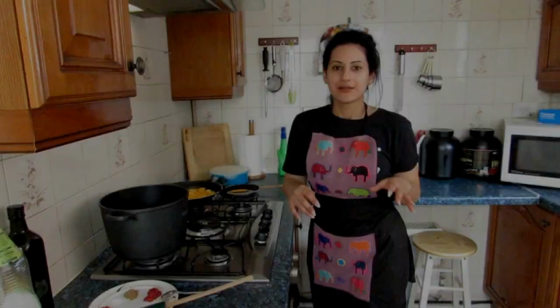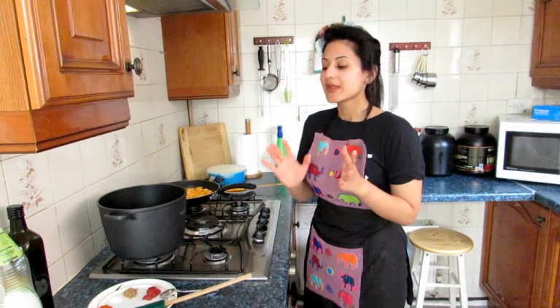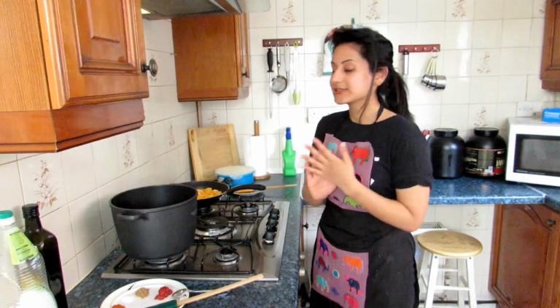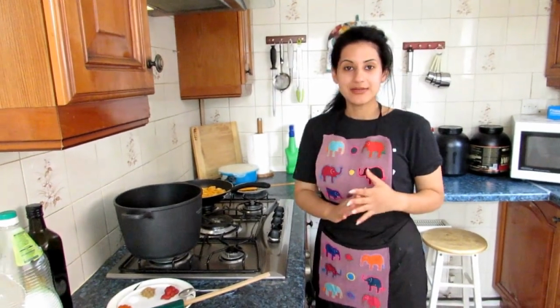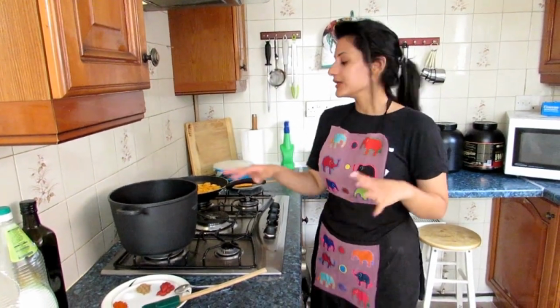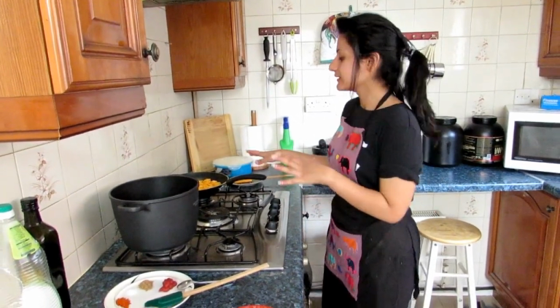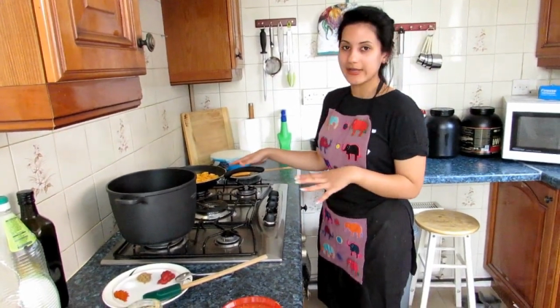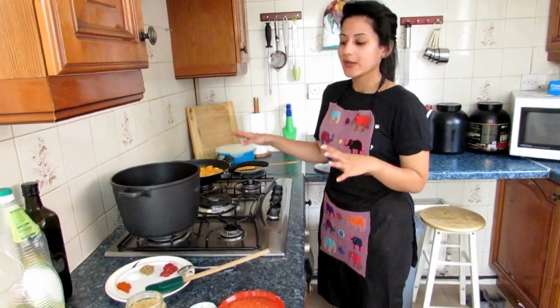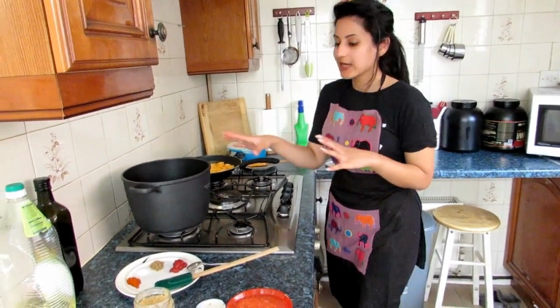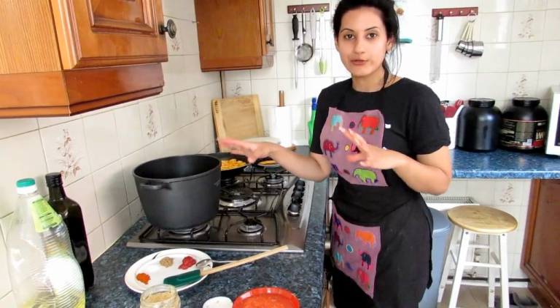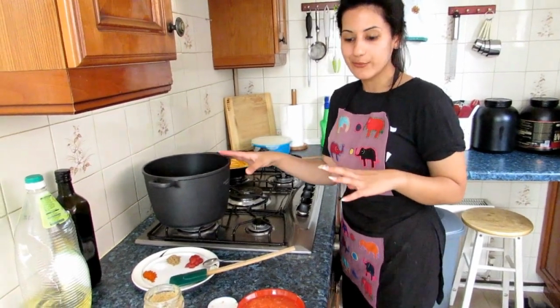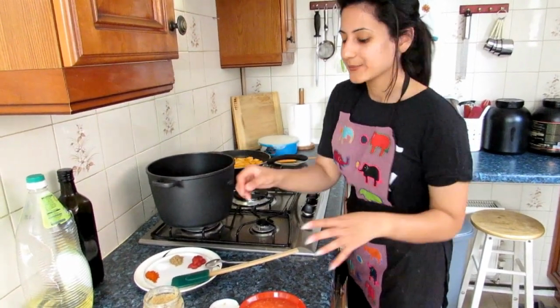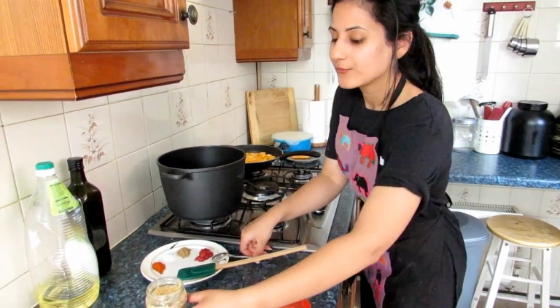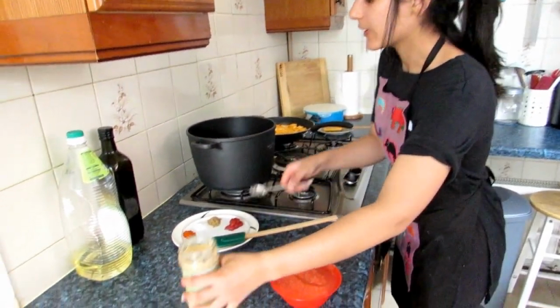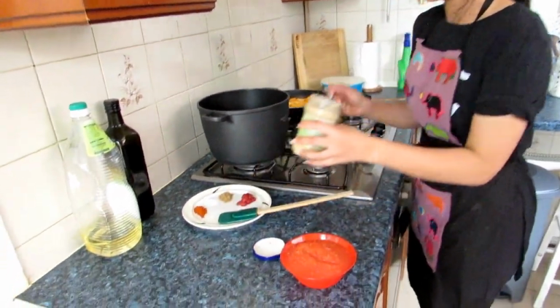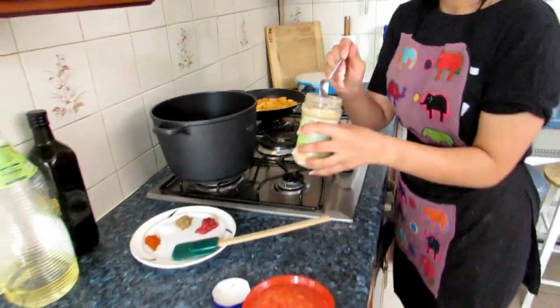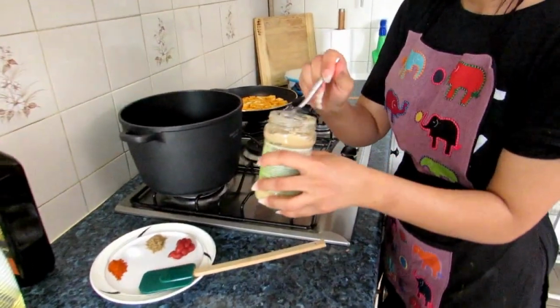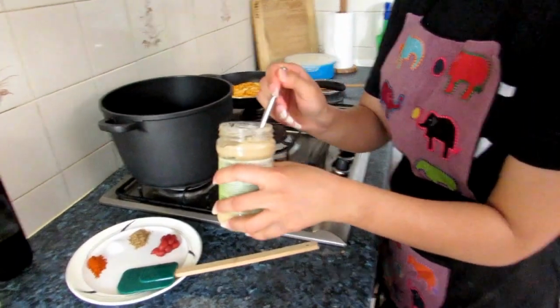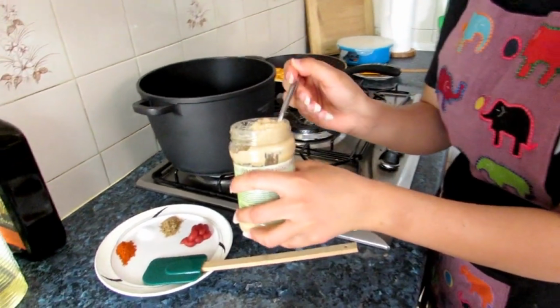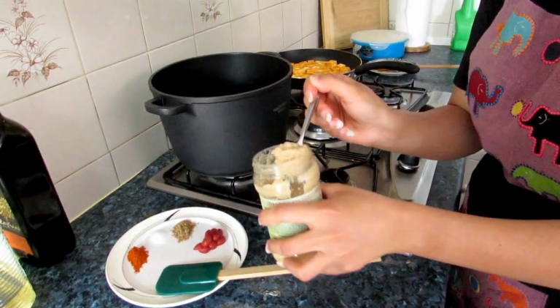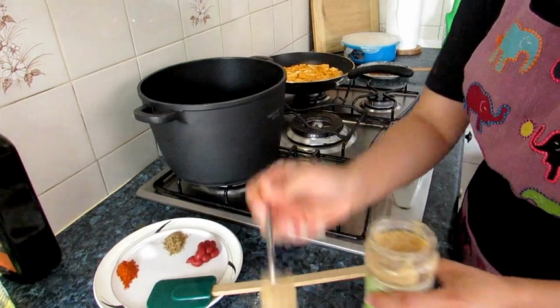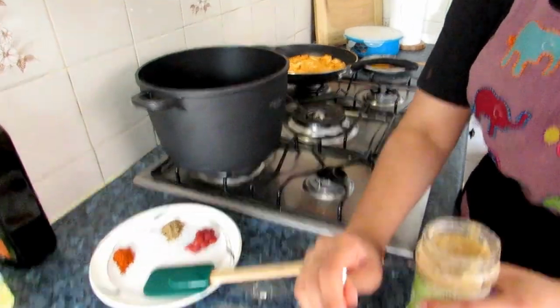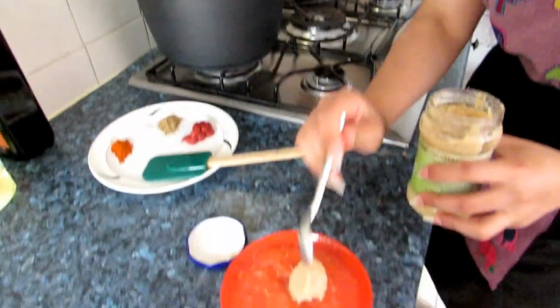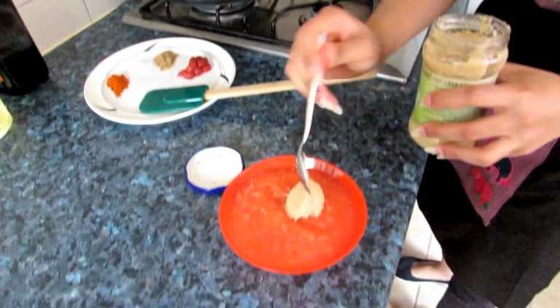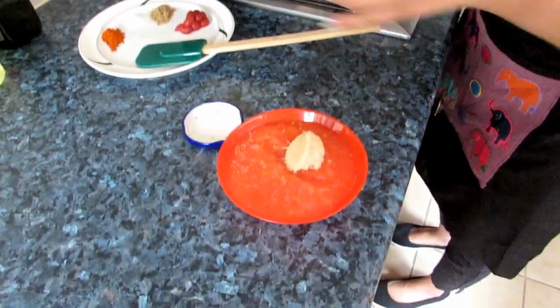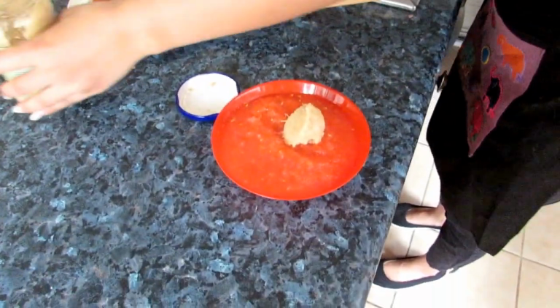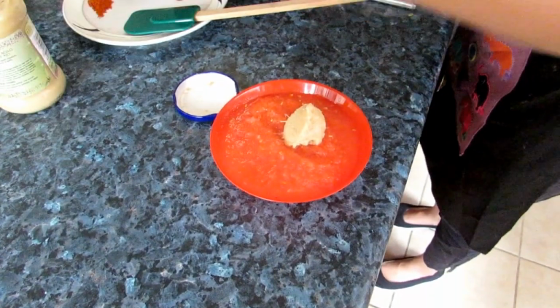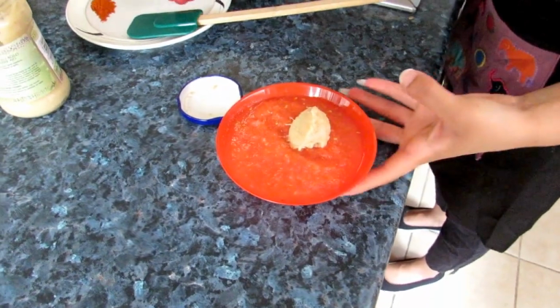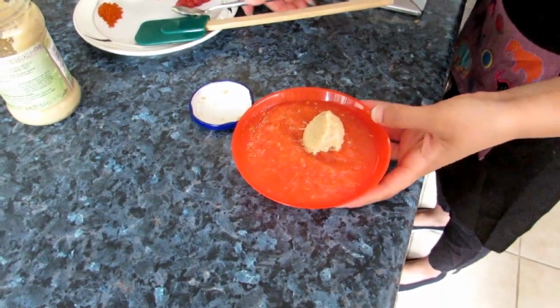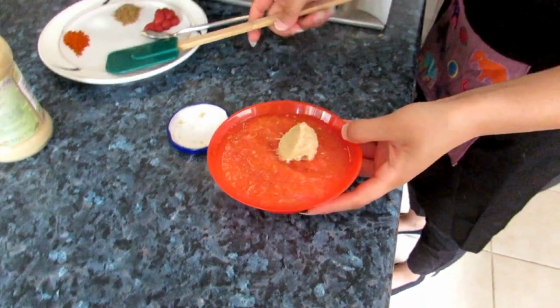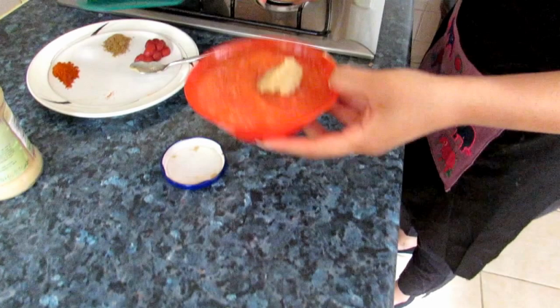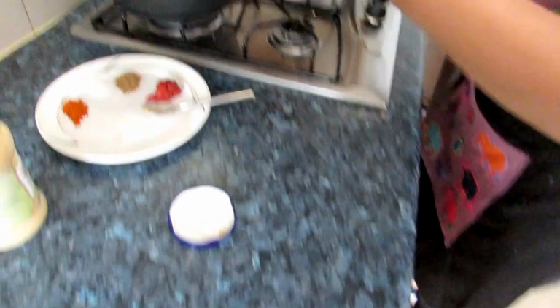For the second step, while your paneer is cooking you can start with your tomato base. For this, all I need is half a teaspoon of garlic paste in with the tomato, and that goes in the pan.